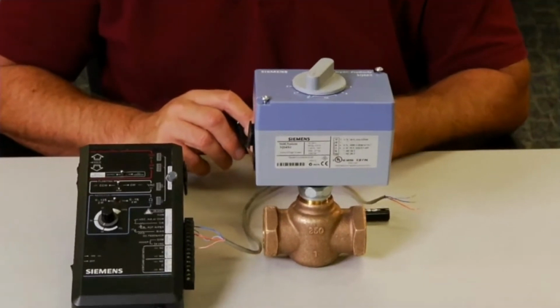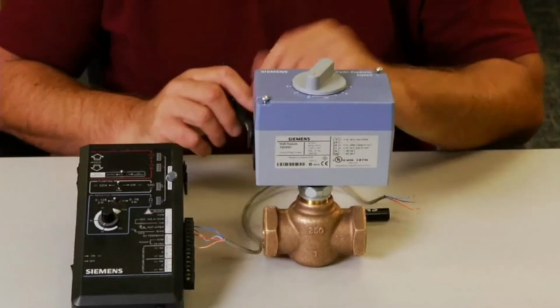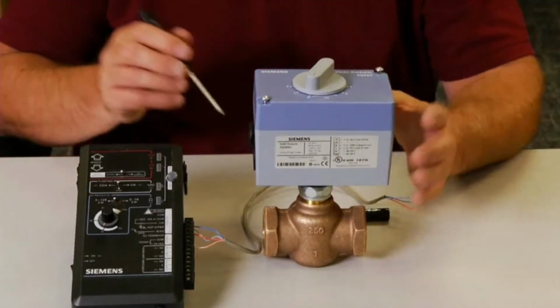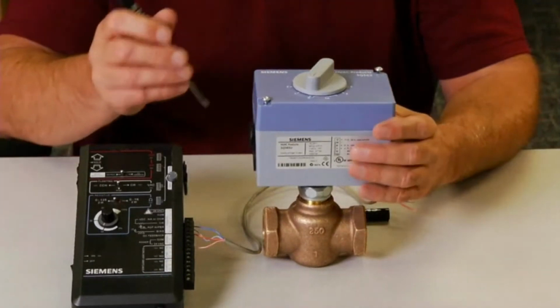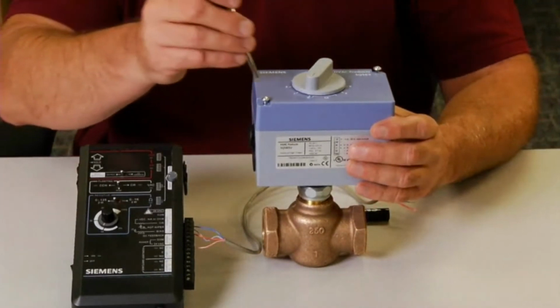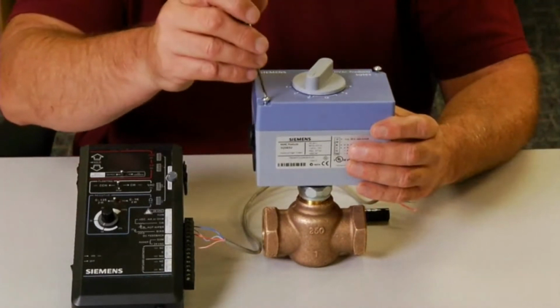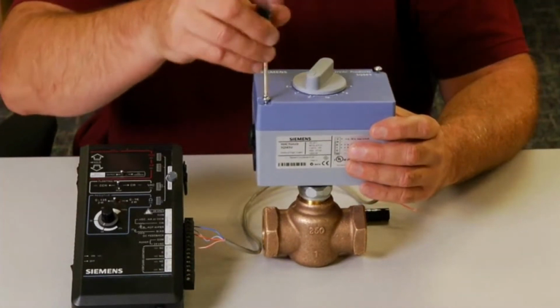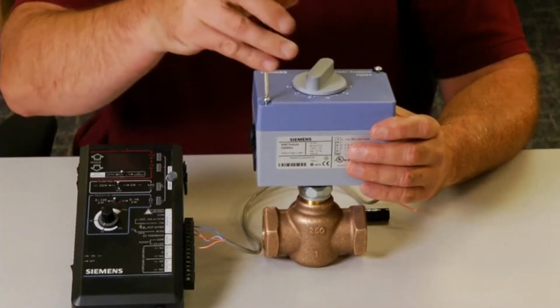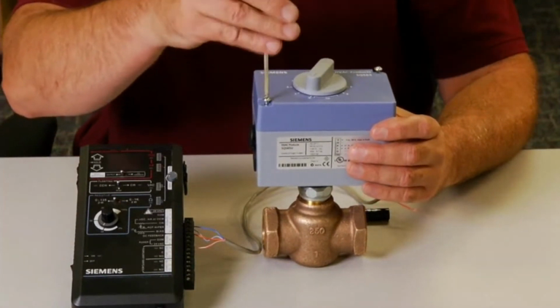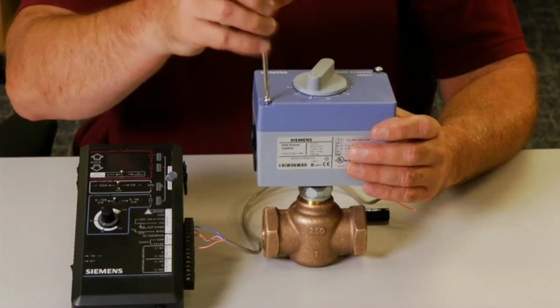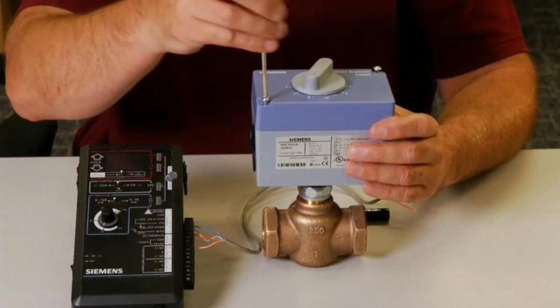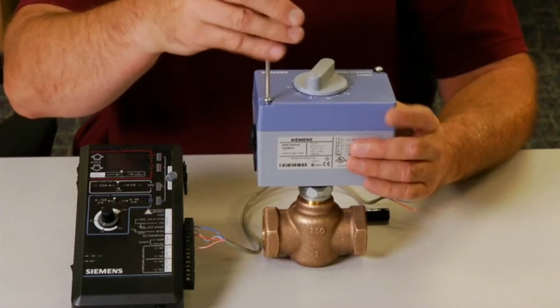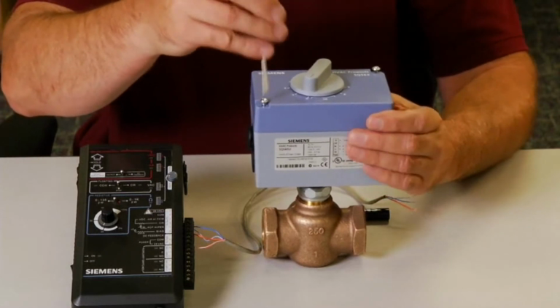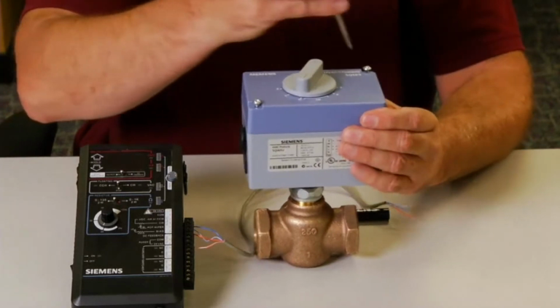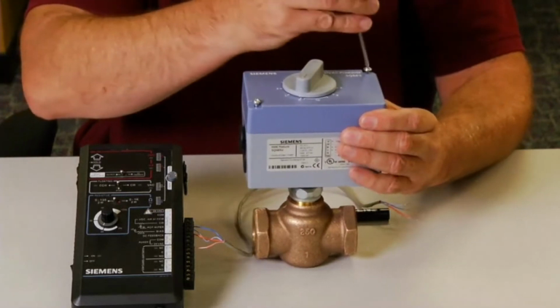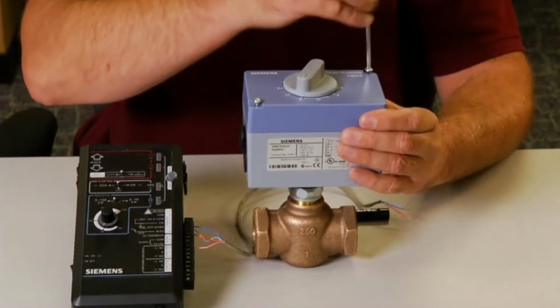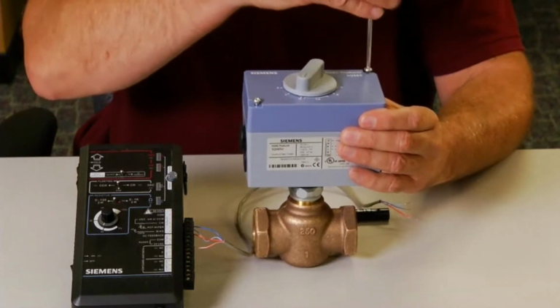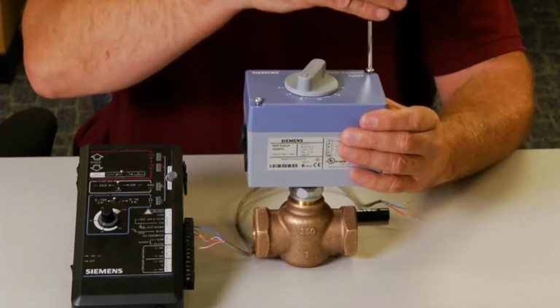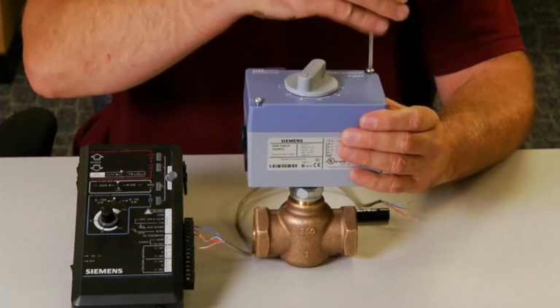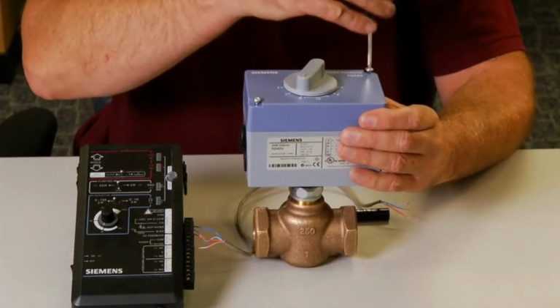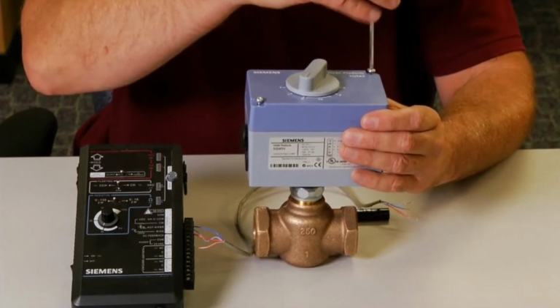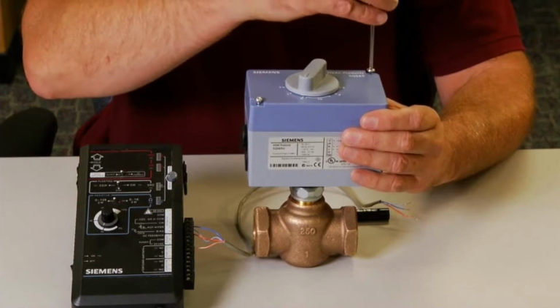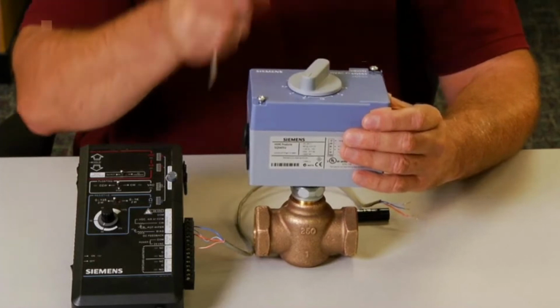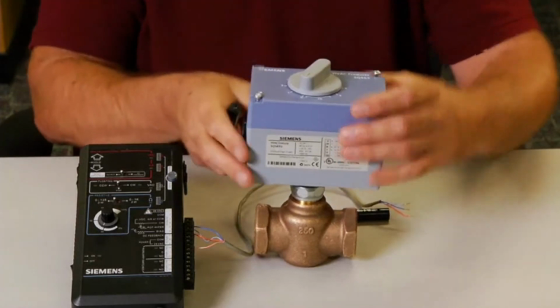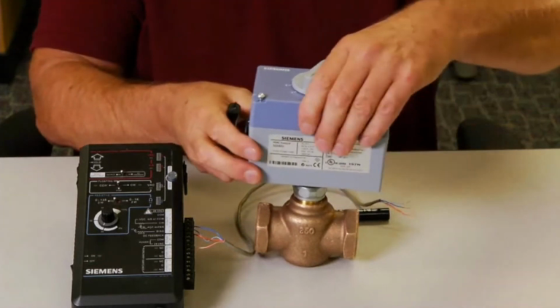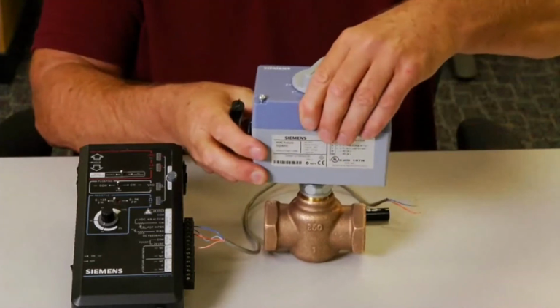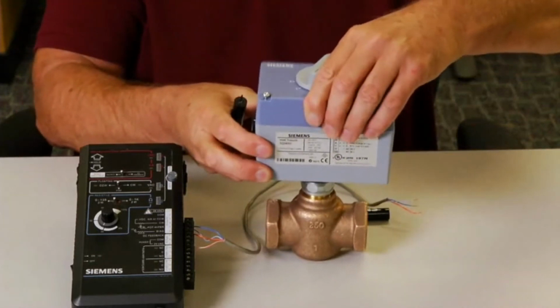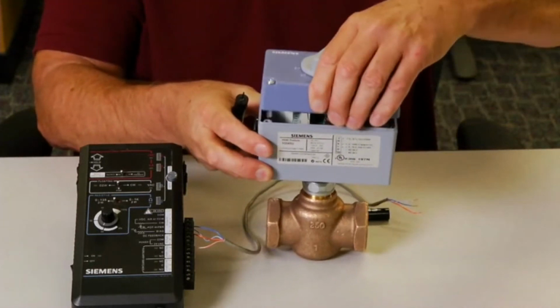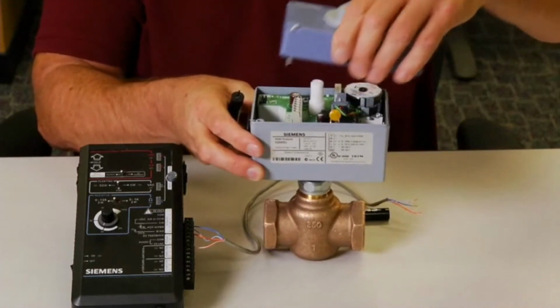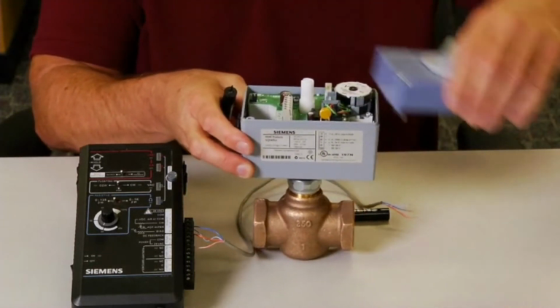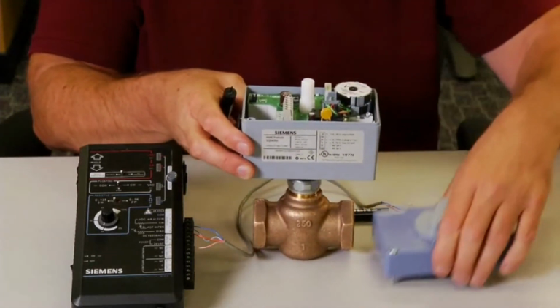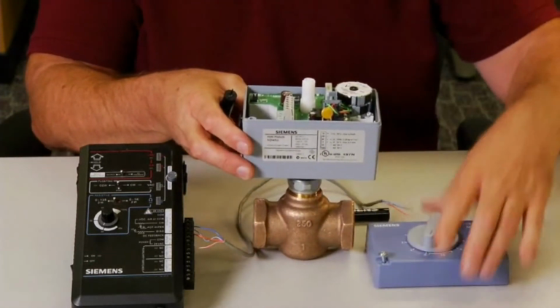First, remove the cover of the SQS actuator using a screwdriver. Now we can begin wiring the terminal block. There are multiple connections on the terminal block, and these are determined by the system application.